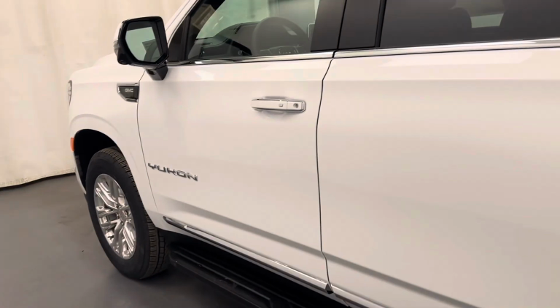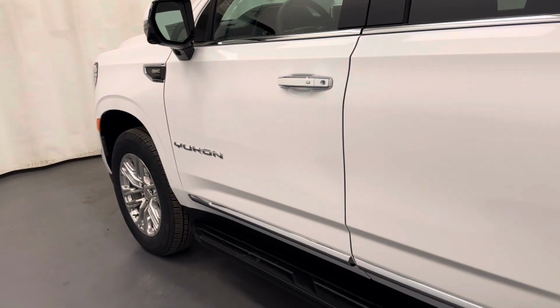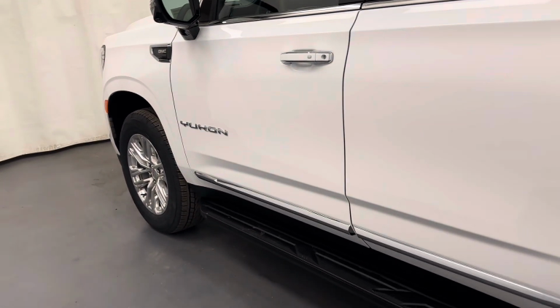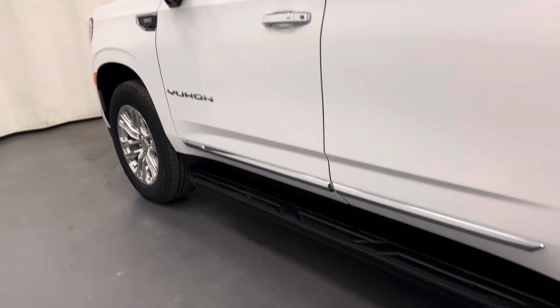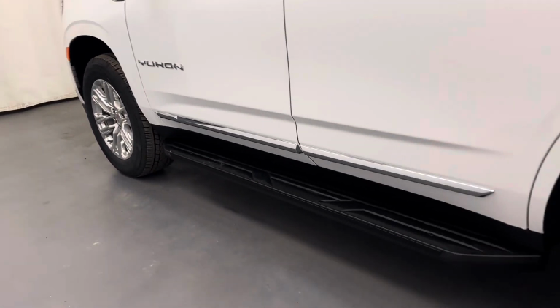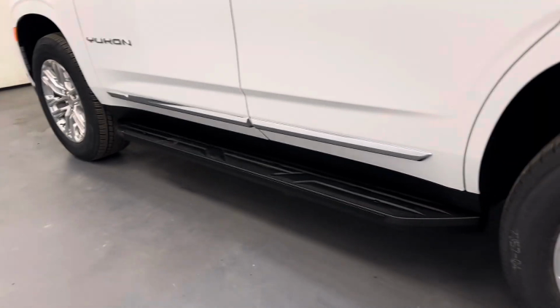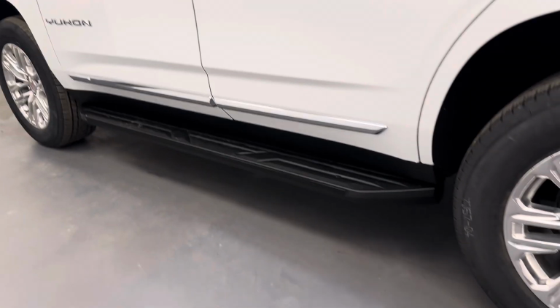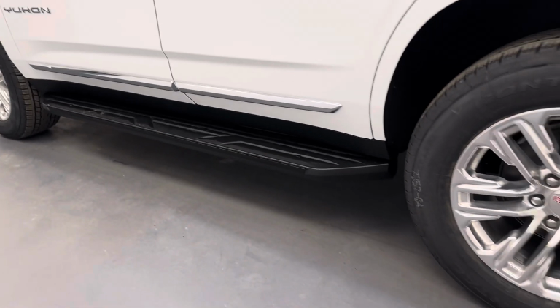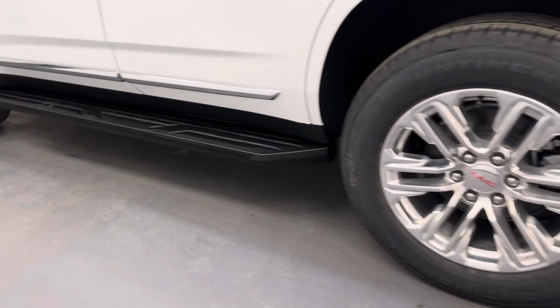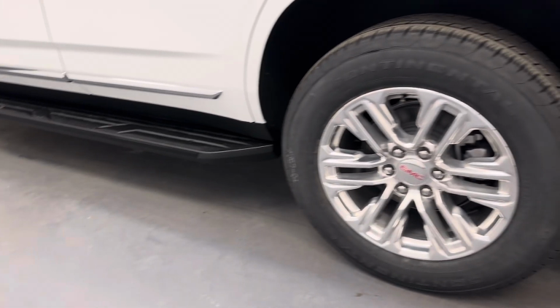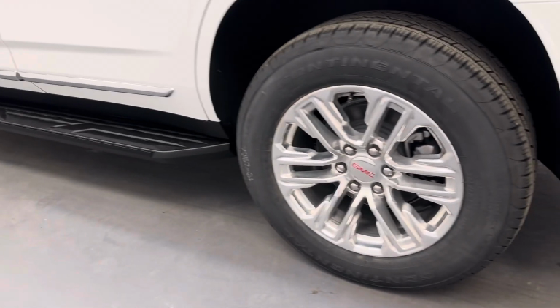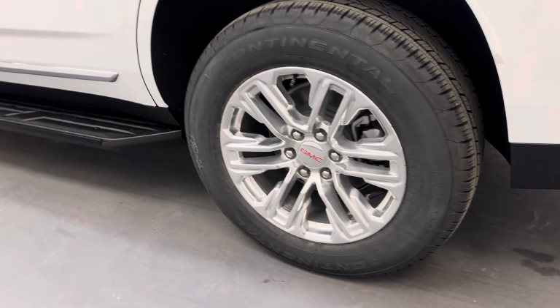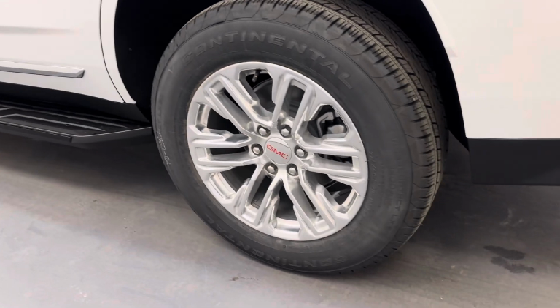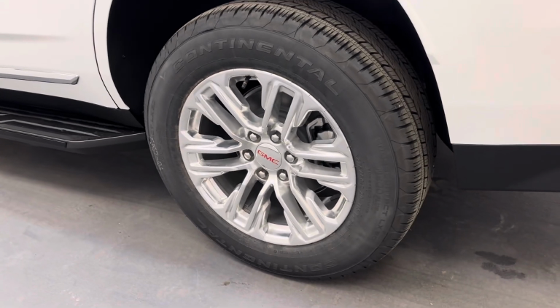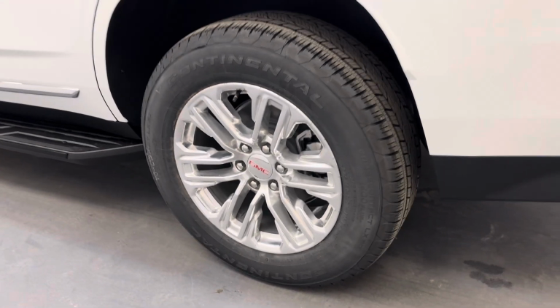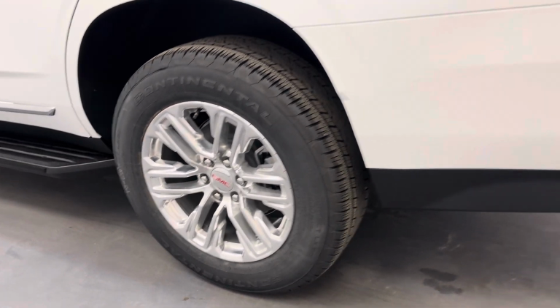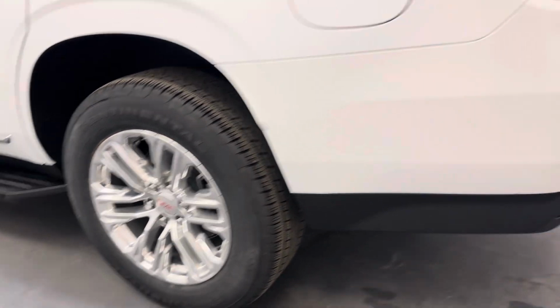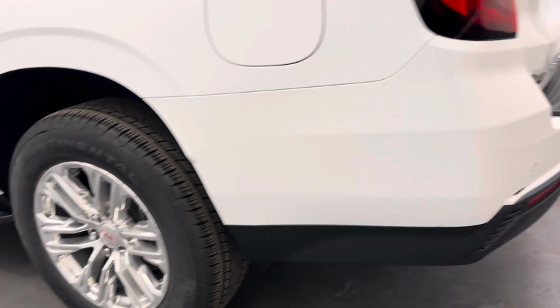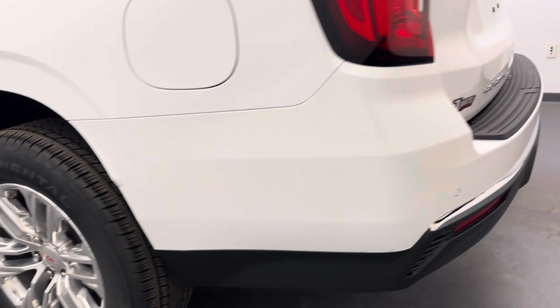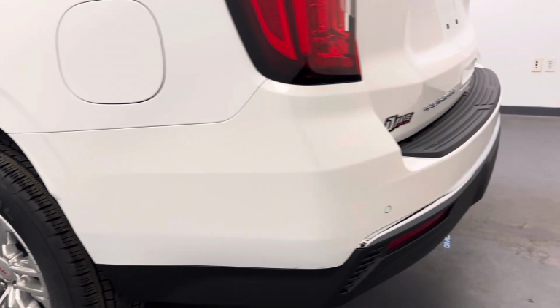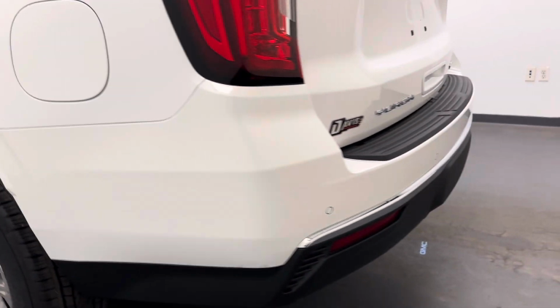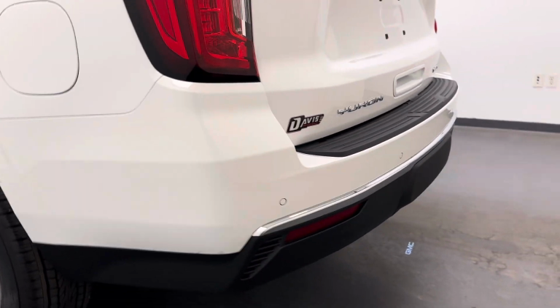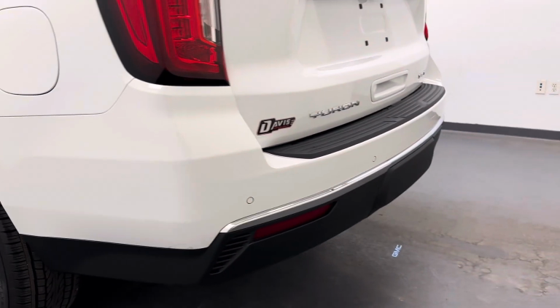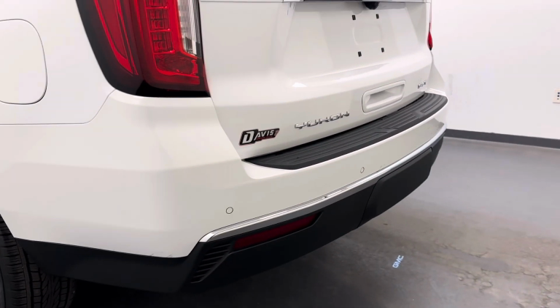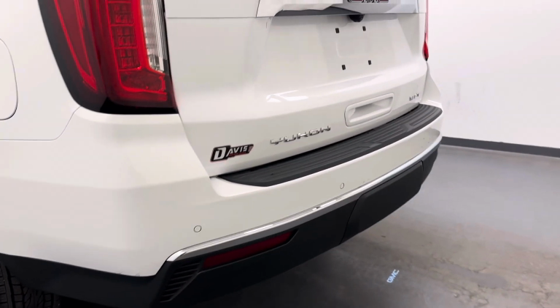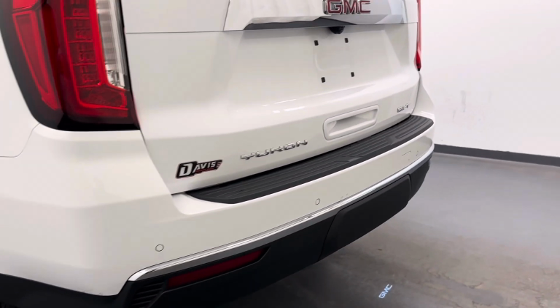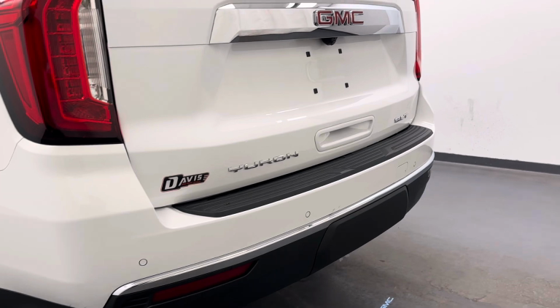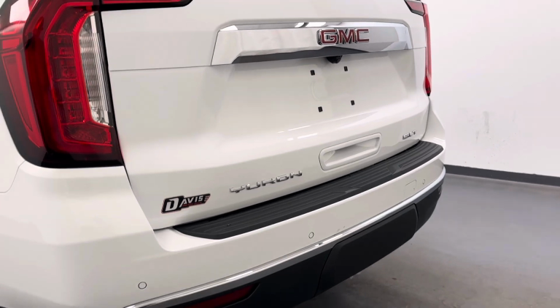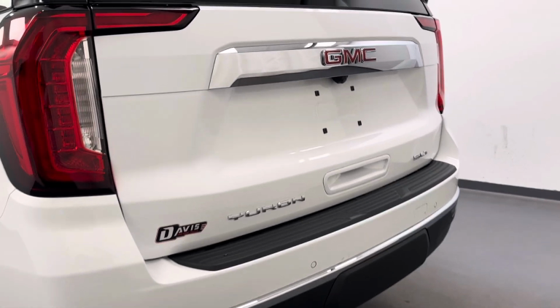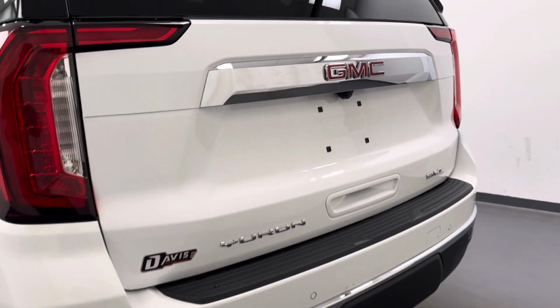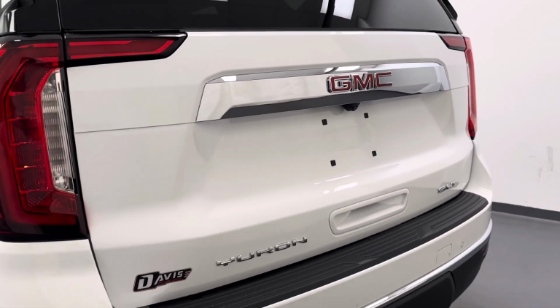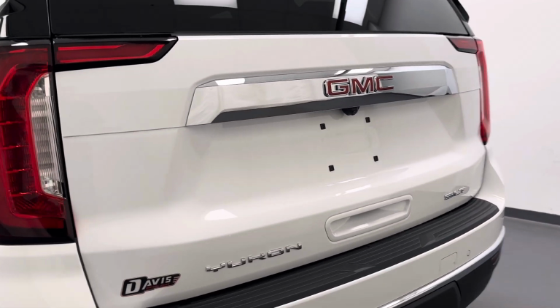Moving on to our exterior, we've got the running boards, 20-inch GMC rims, our rear parking aid, and a rear view camera.